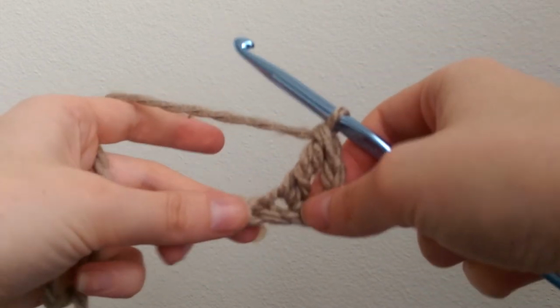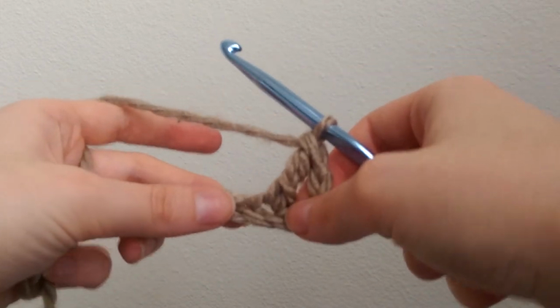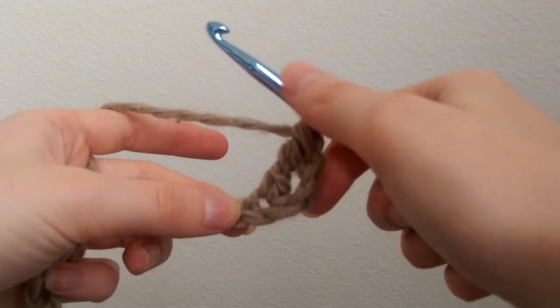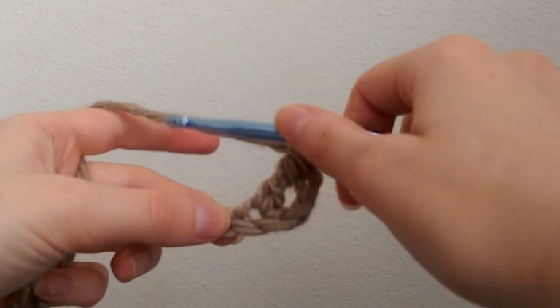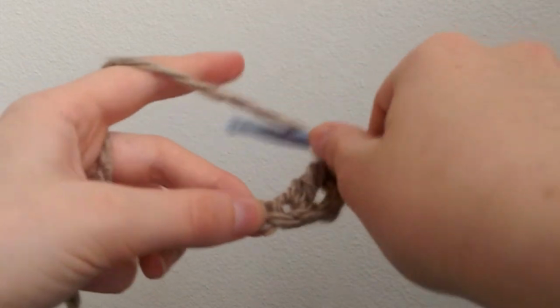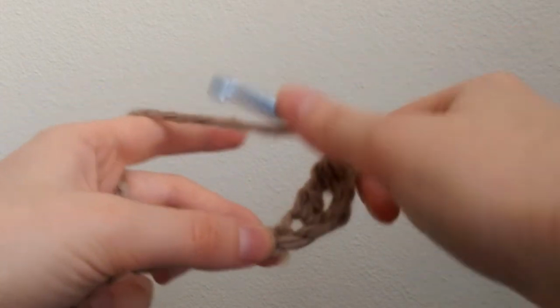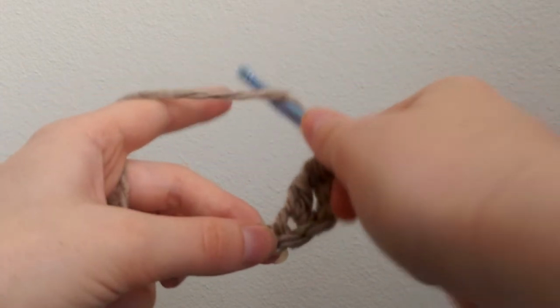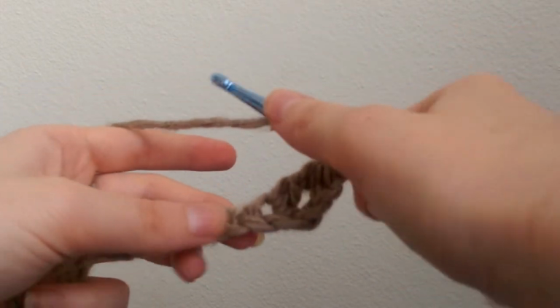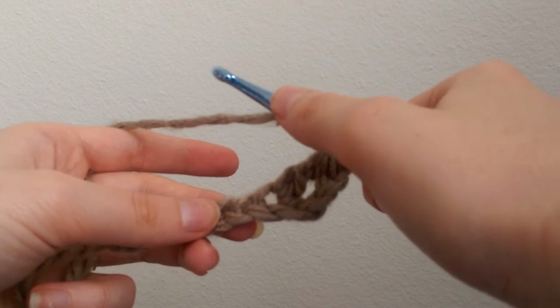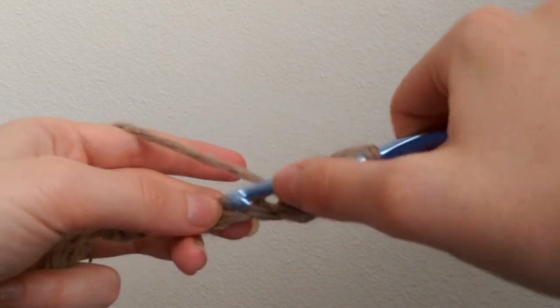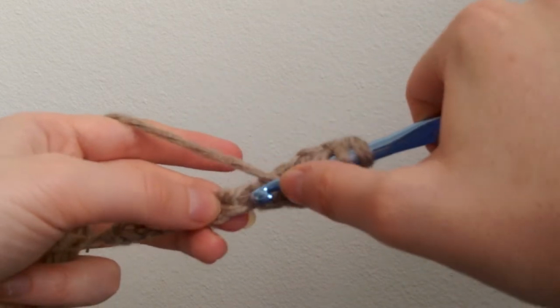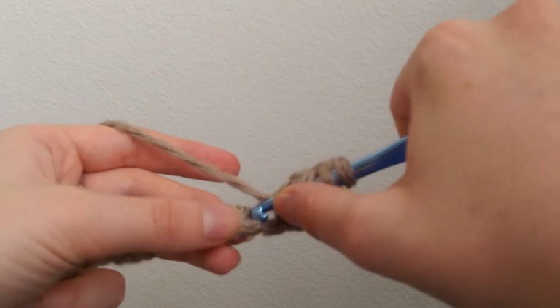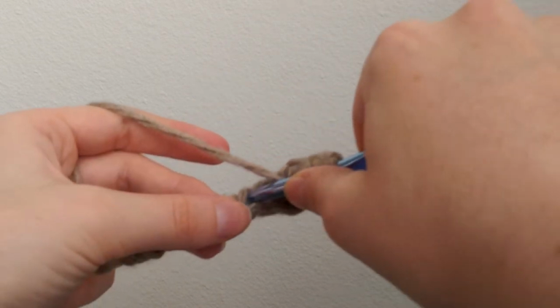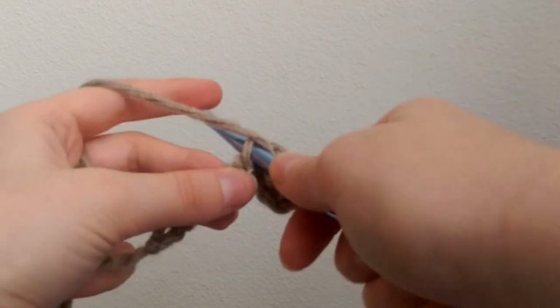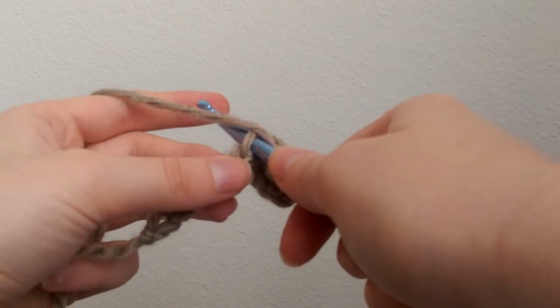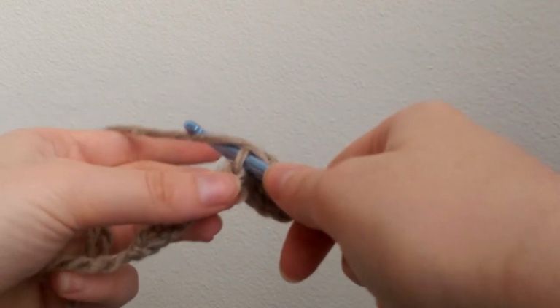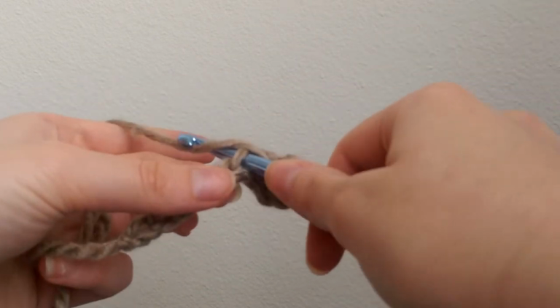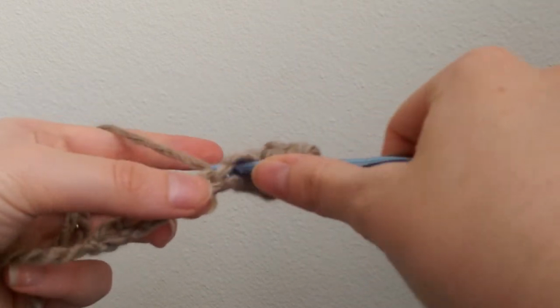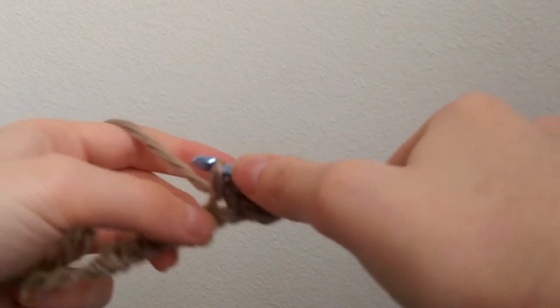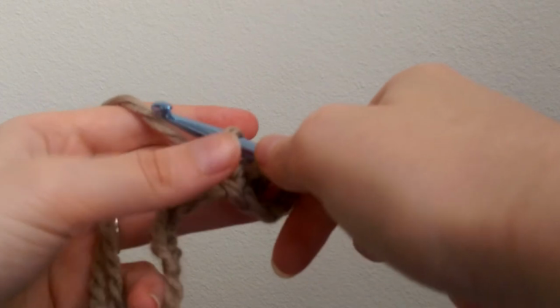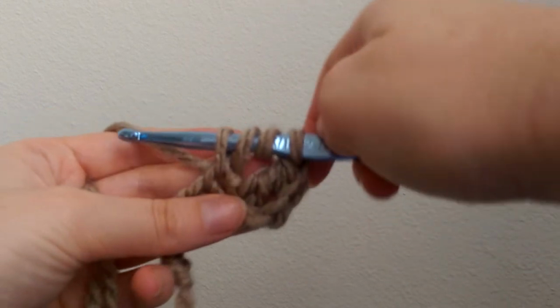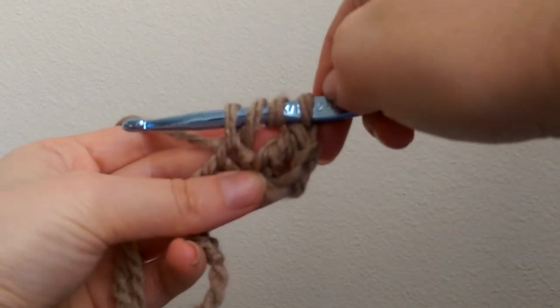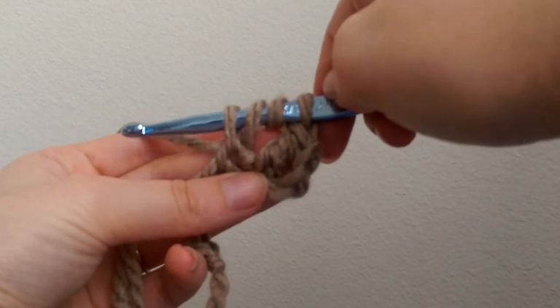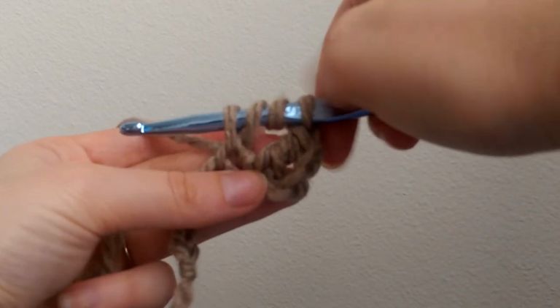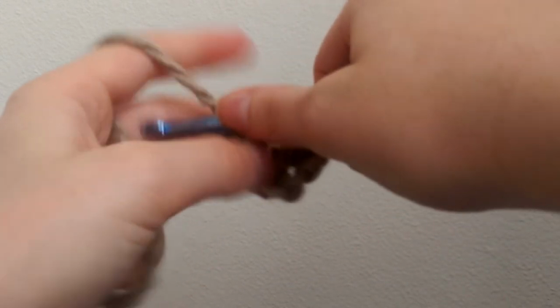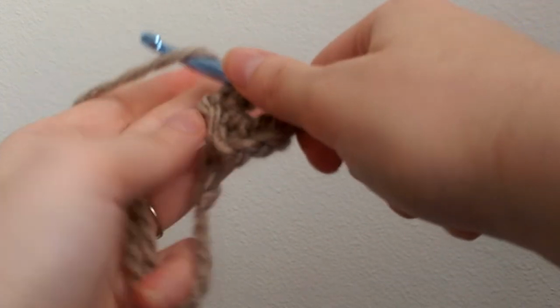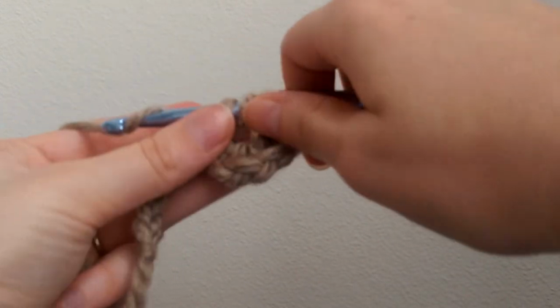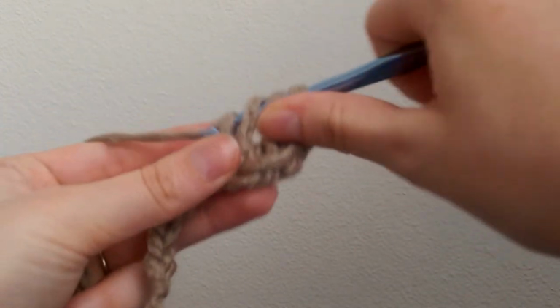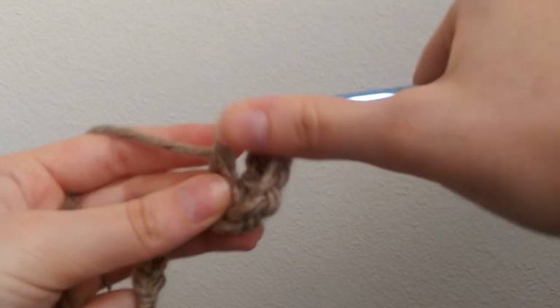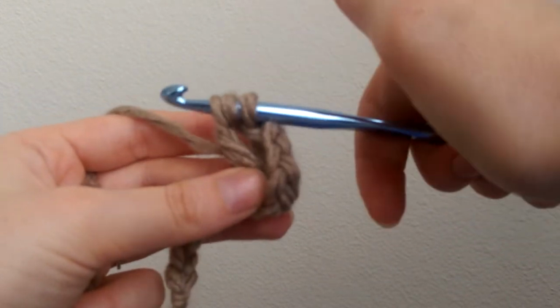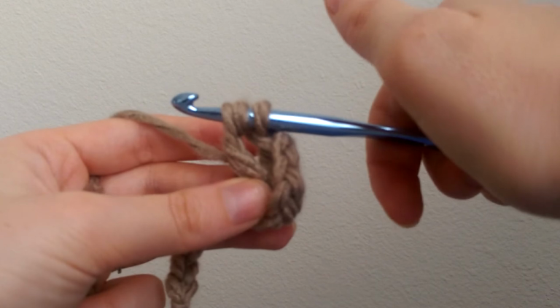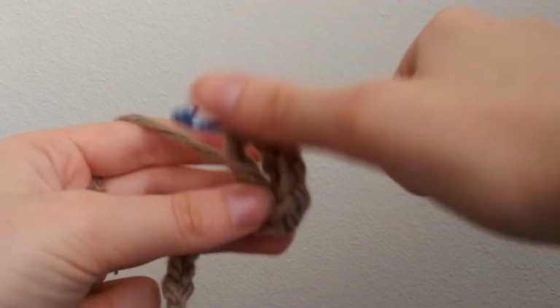Let's do that a little slower. Yarn over two times, insert hook into the next stitch, pull through. You should have four loops on your hook. Yarn over, pull through two — three loops.